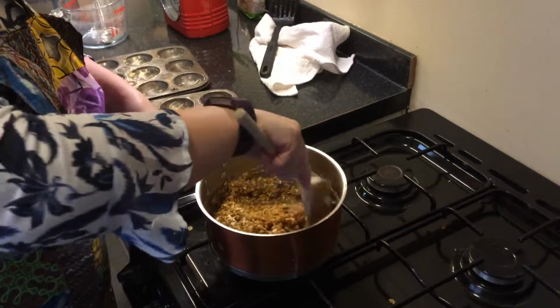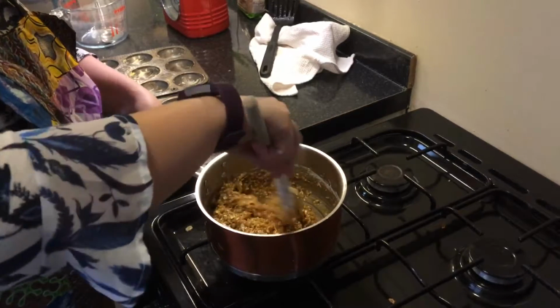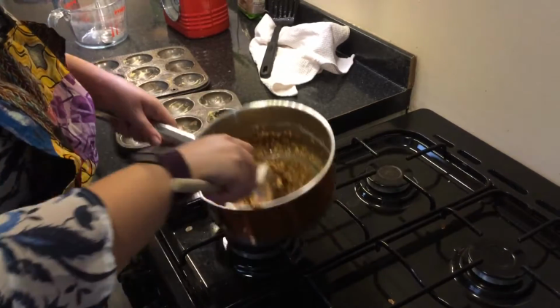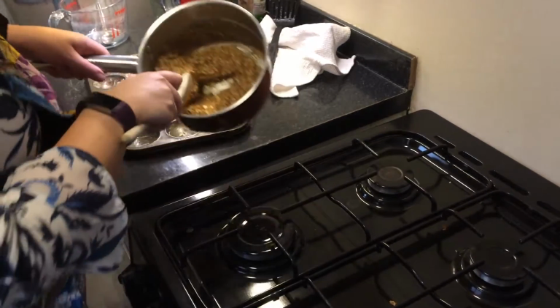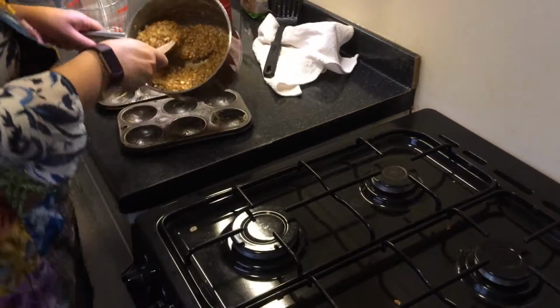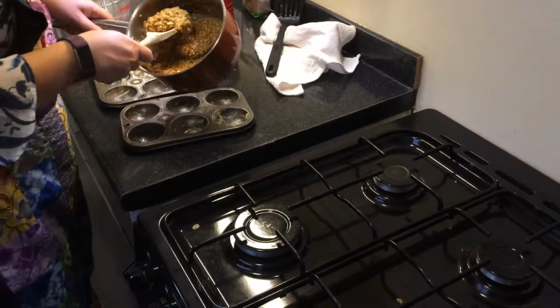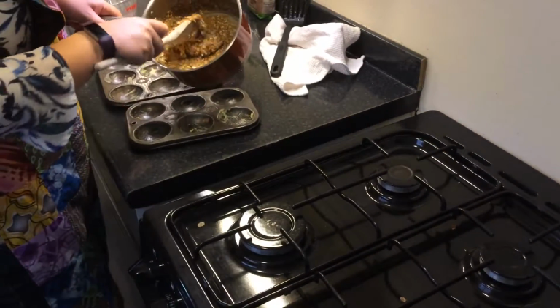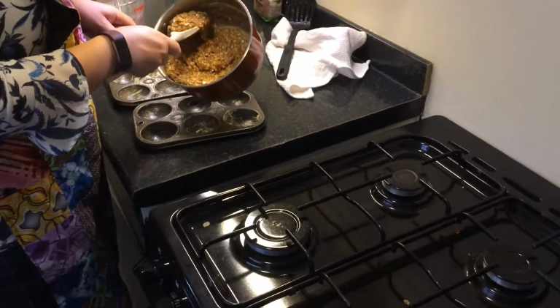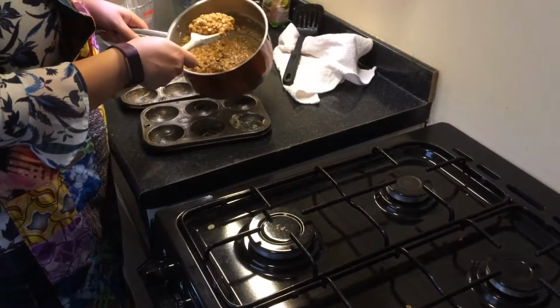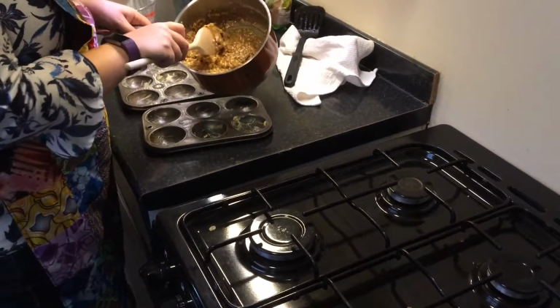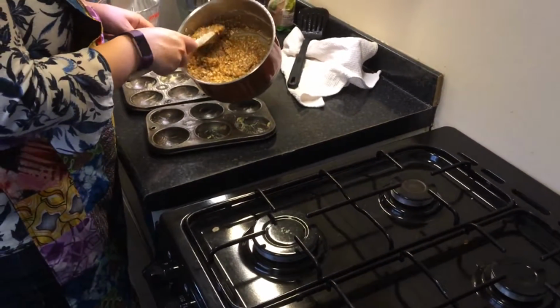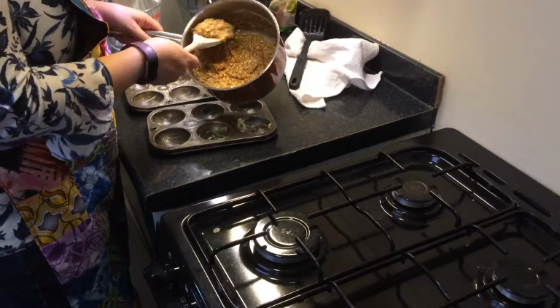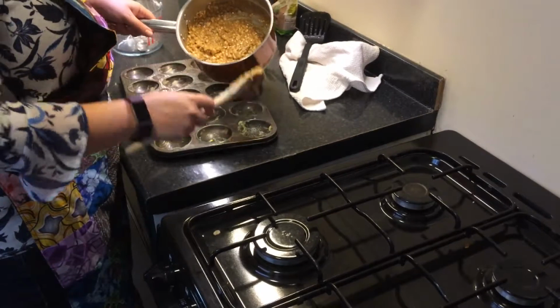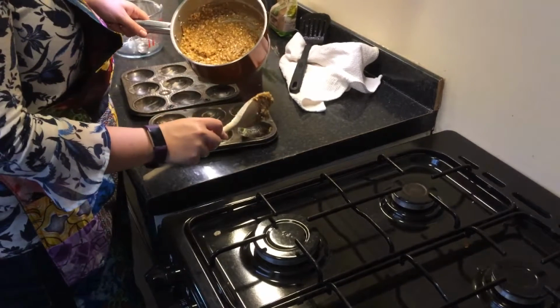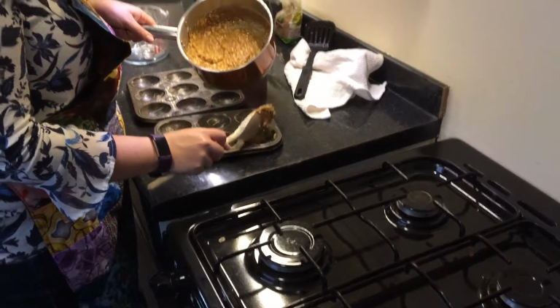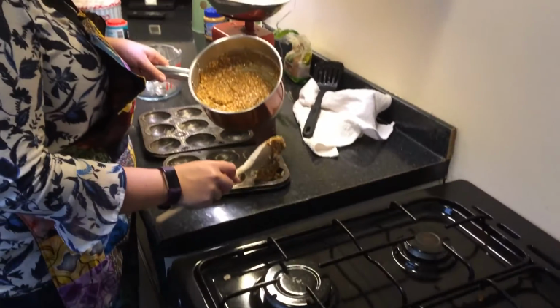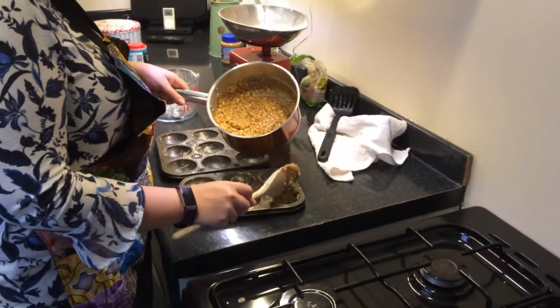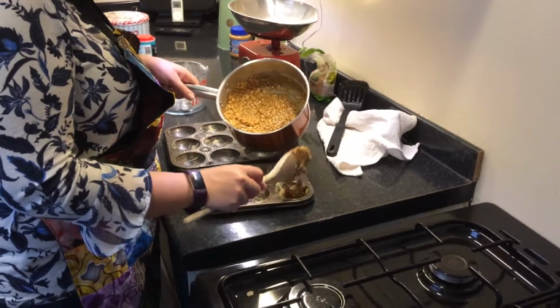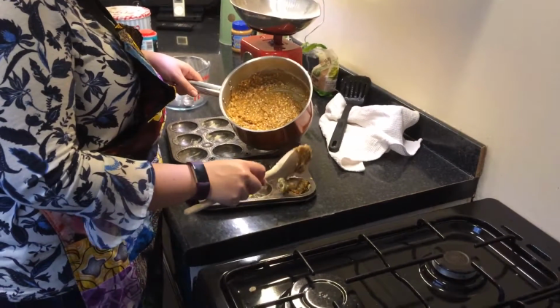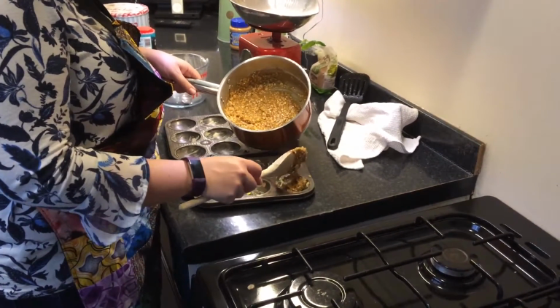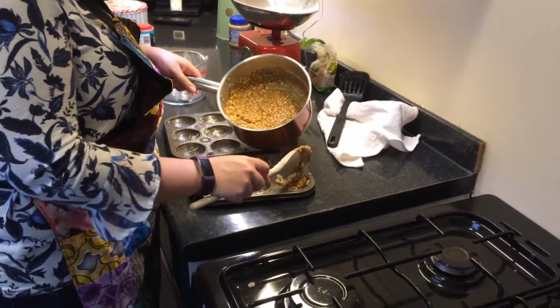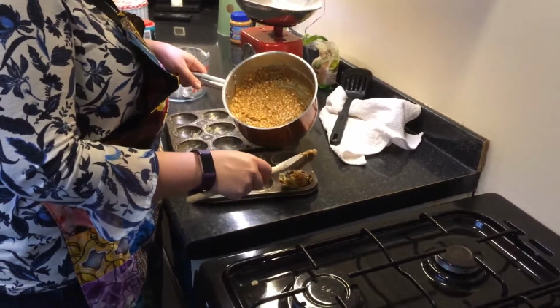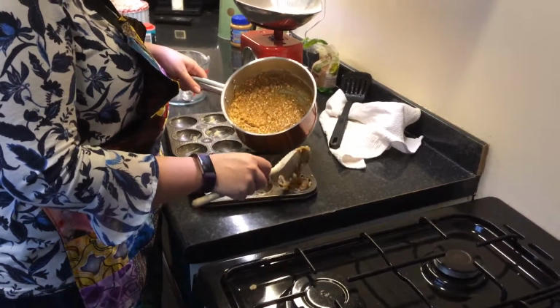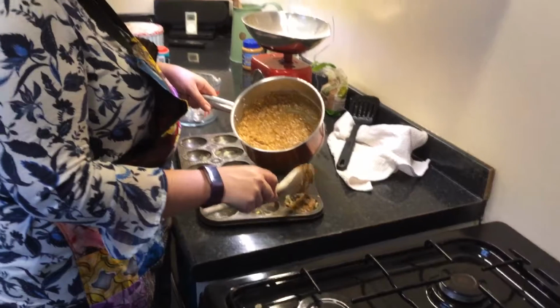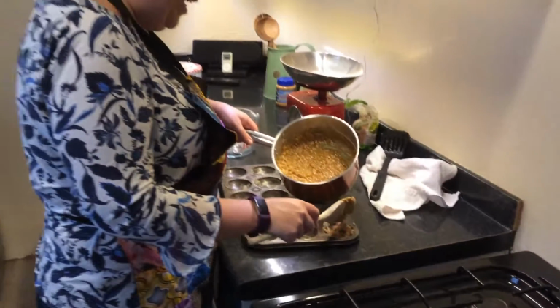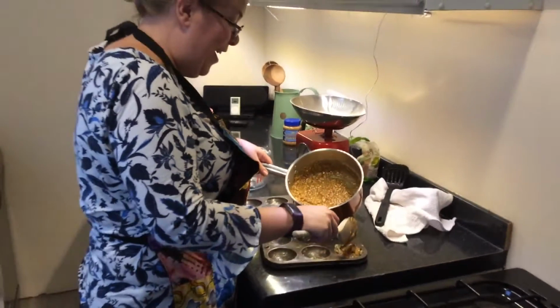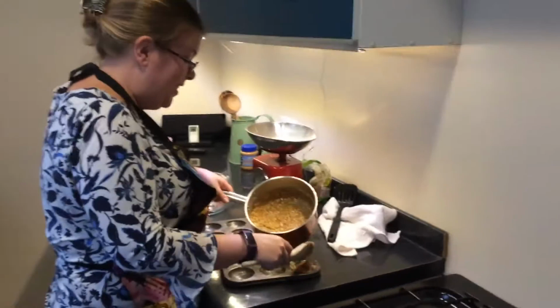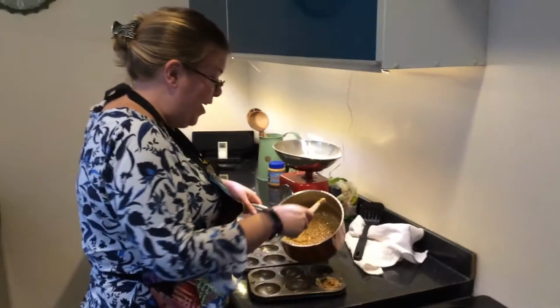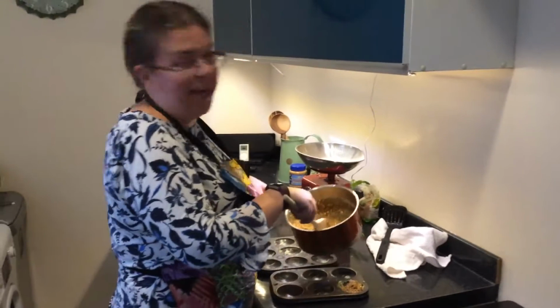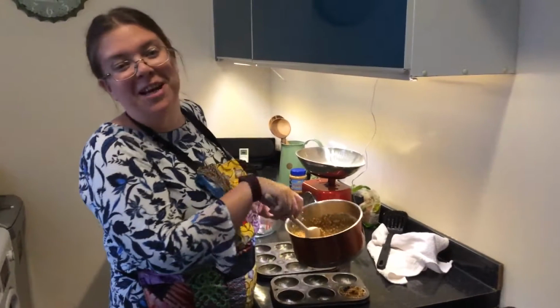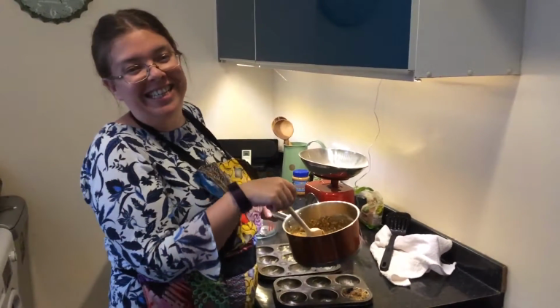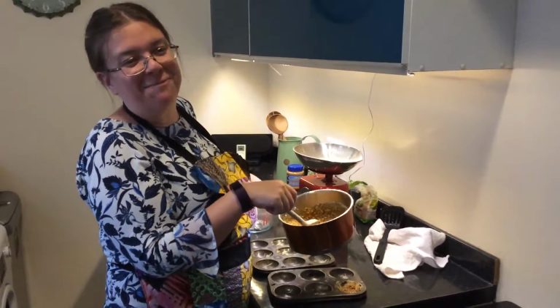Okay, and then all I'll do is empty them into each of these nice and neatly. I'll put a photograph up of what they look like afterwards and hopefully lots of happy smiling faces eating them.